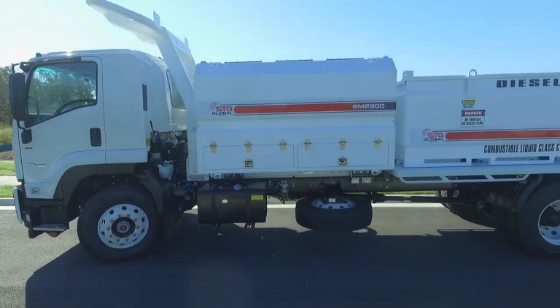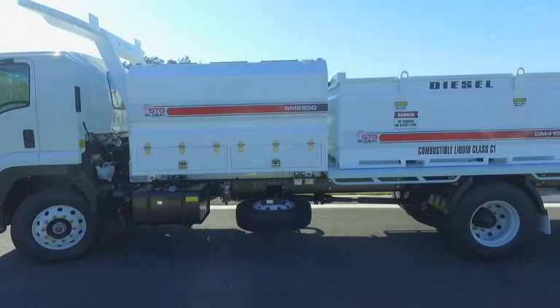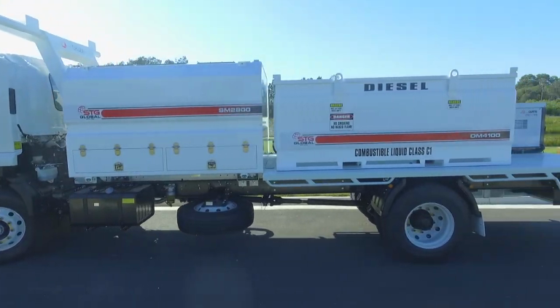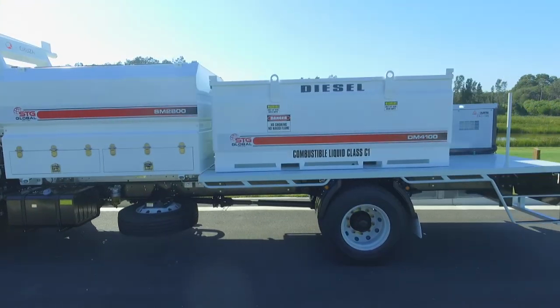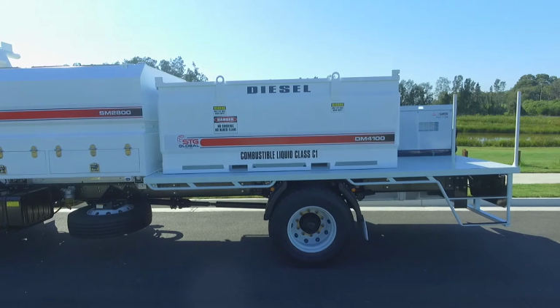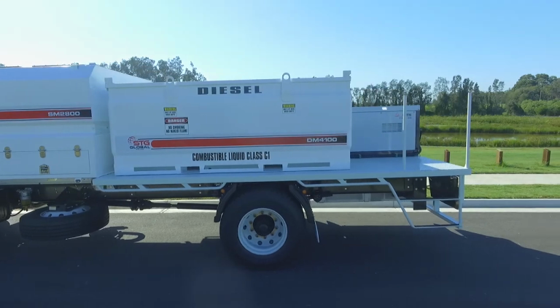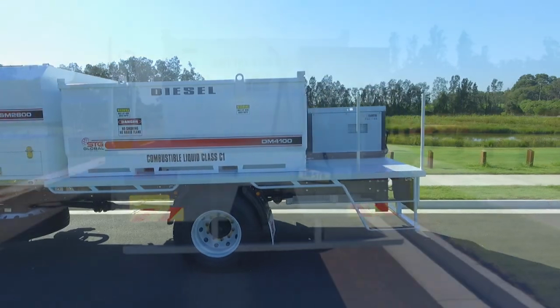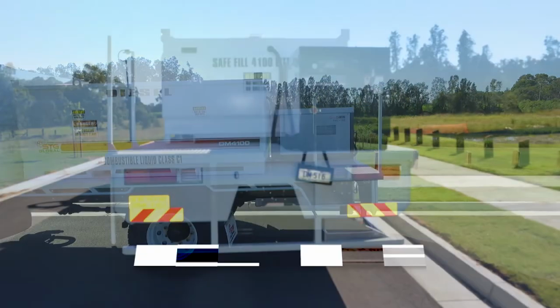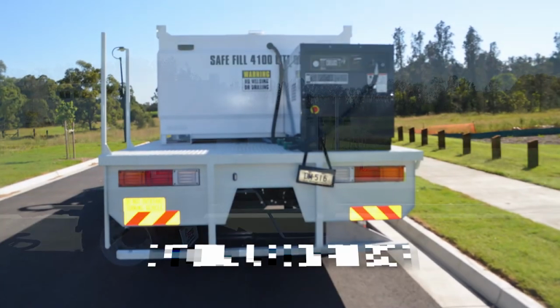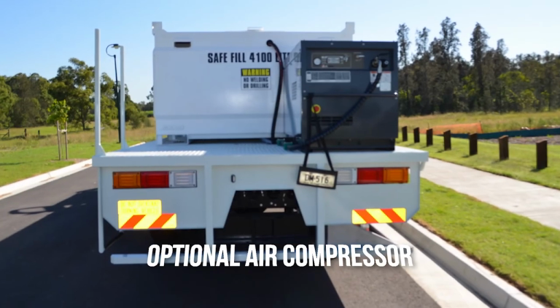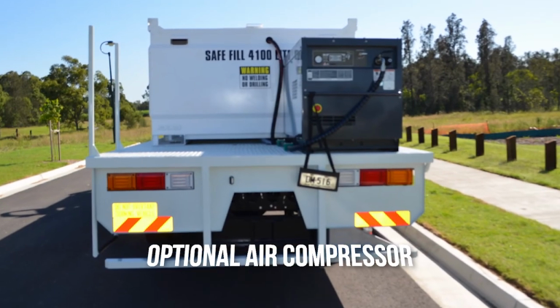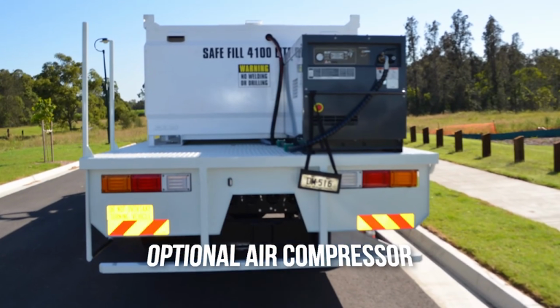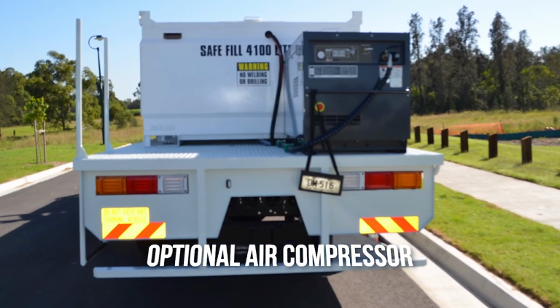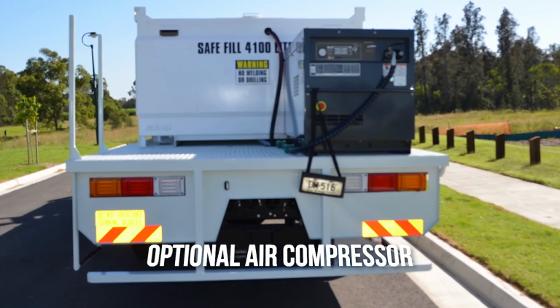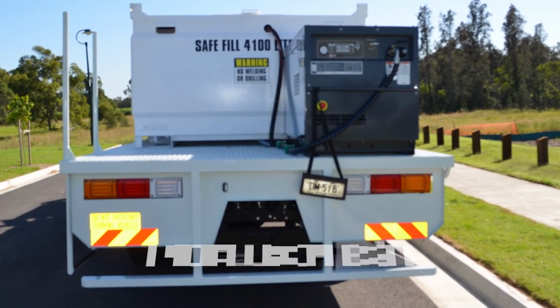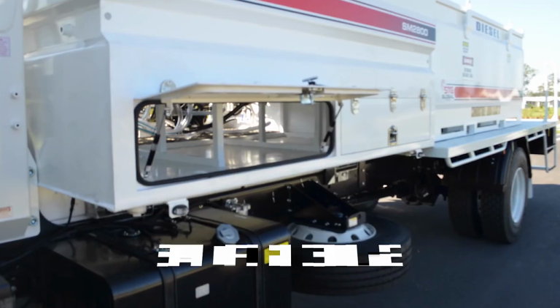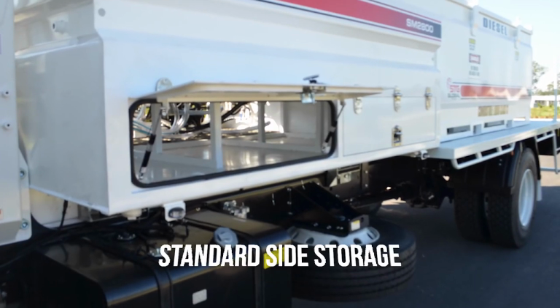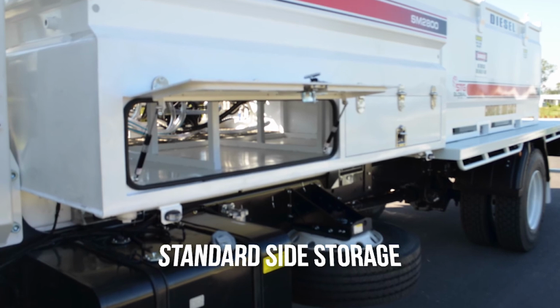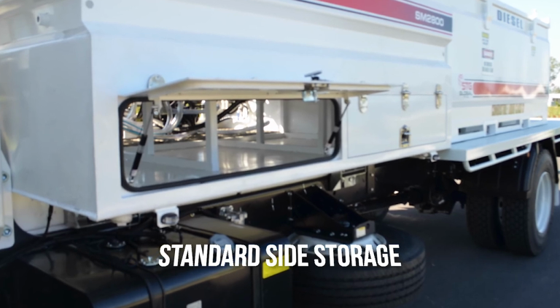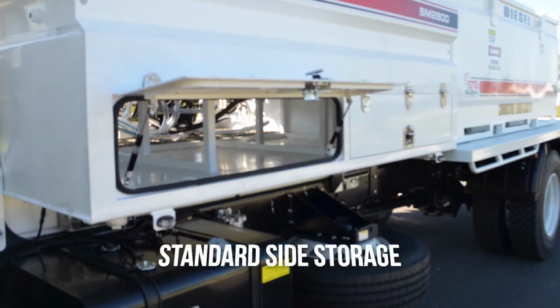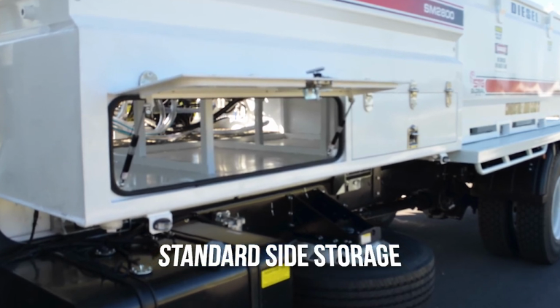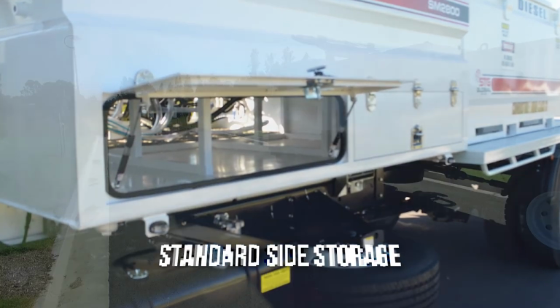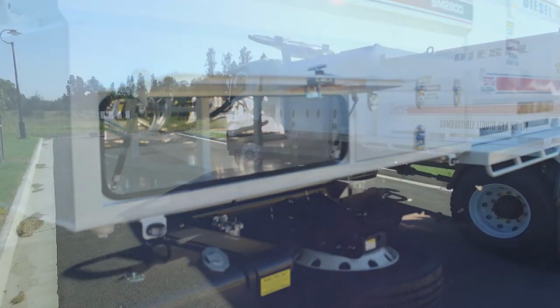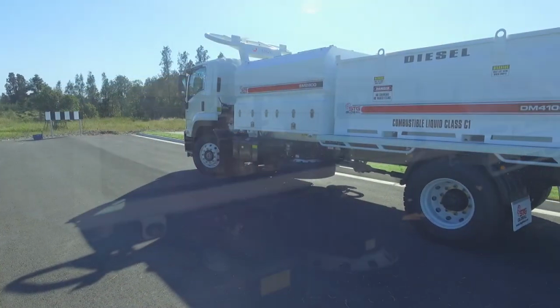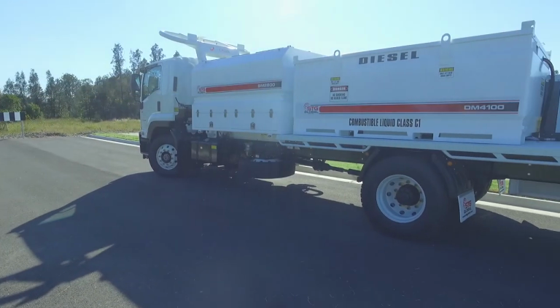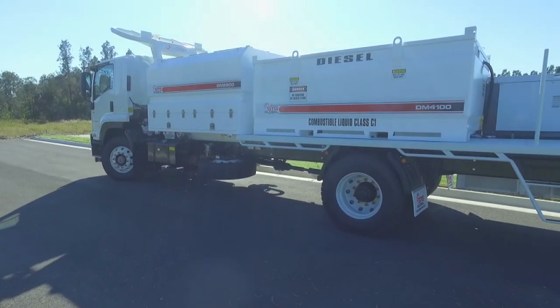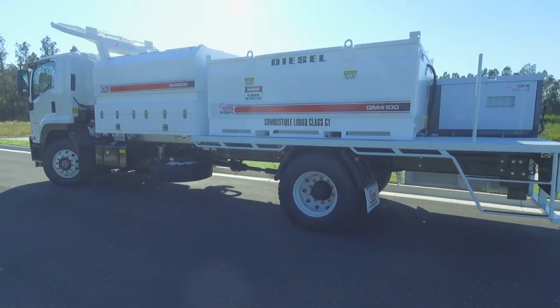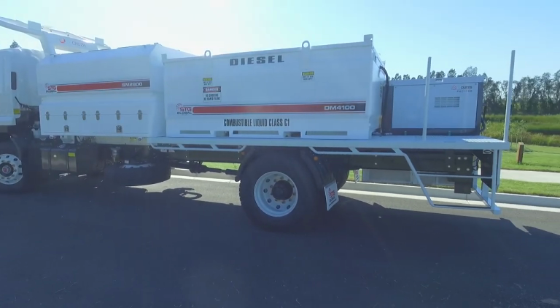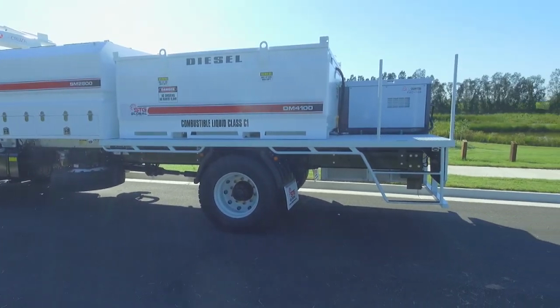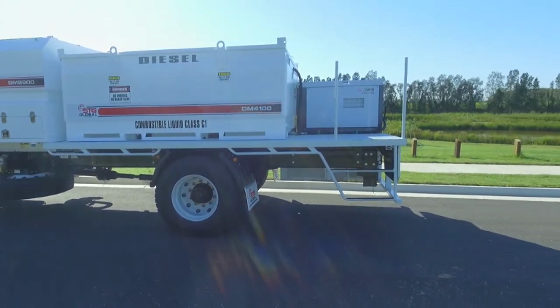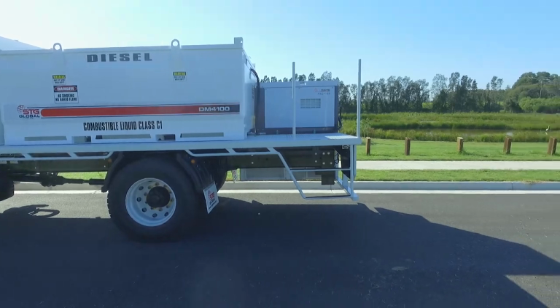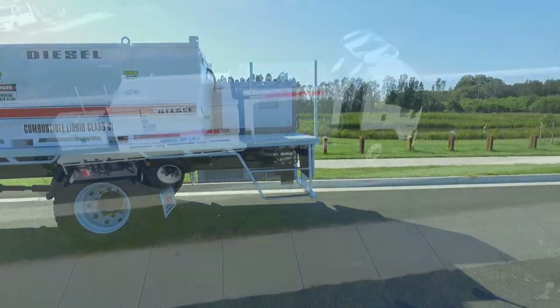Finance is not a problem with options available to suit most budgets. Large additional tray space for specialty items and storage. Sturdy lockable side storage to safeguard your equipment.